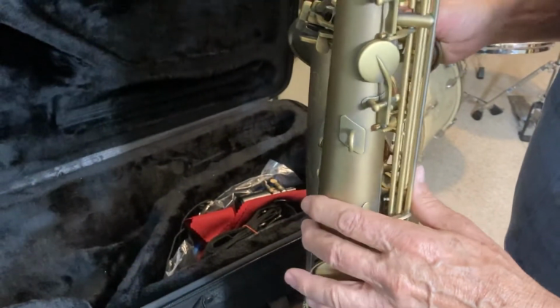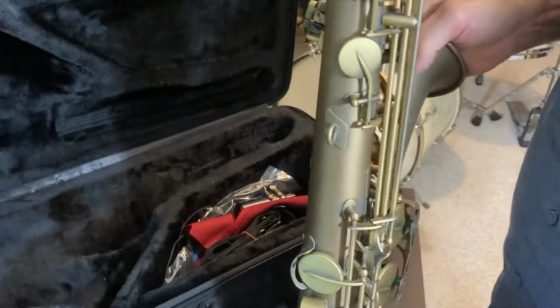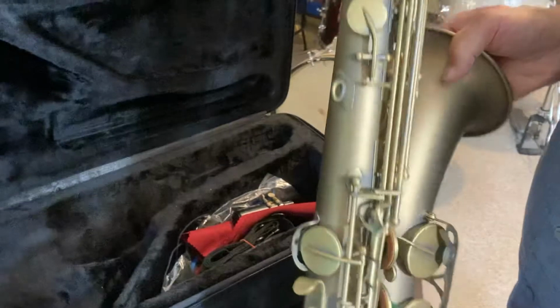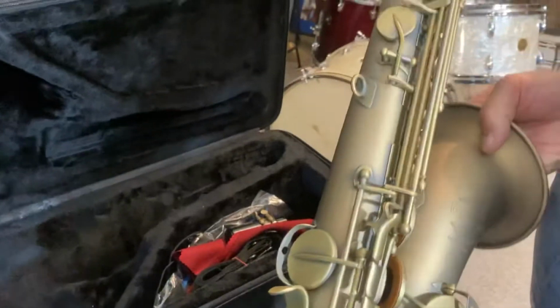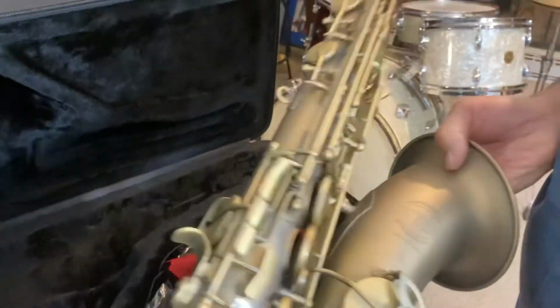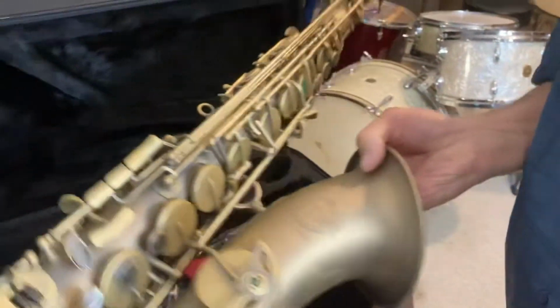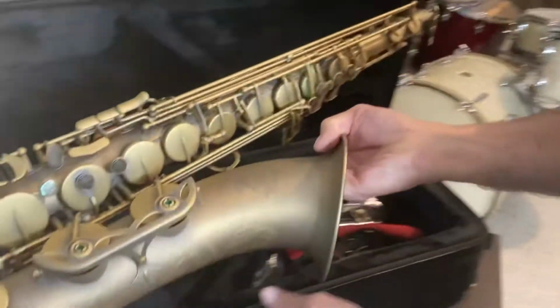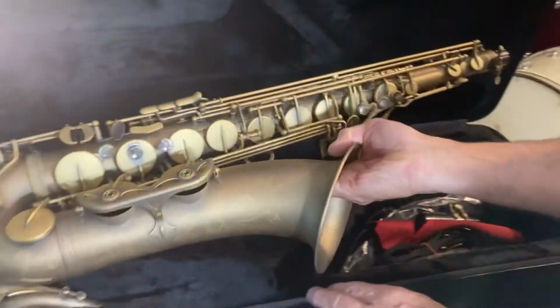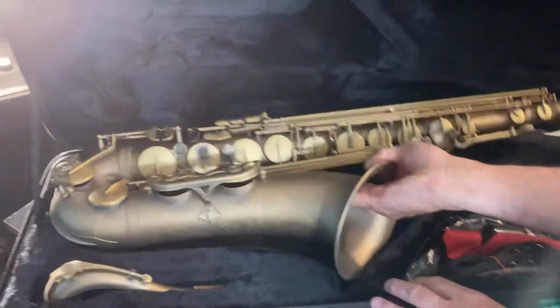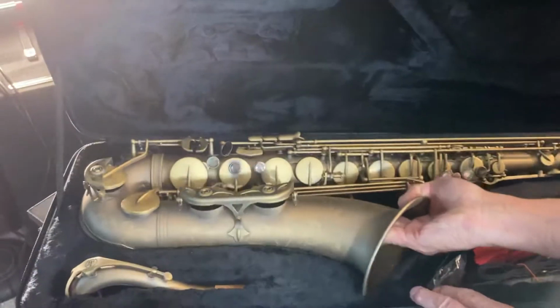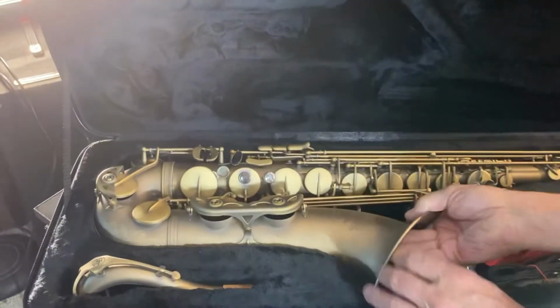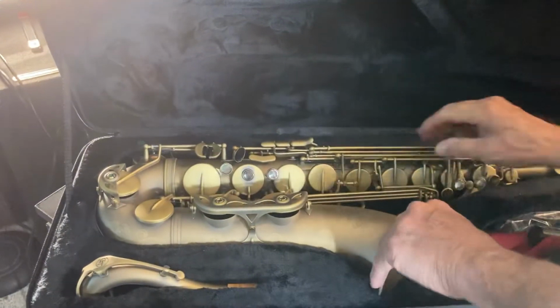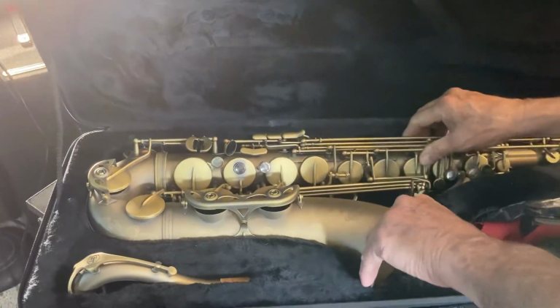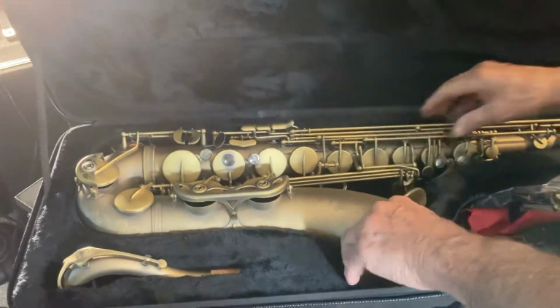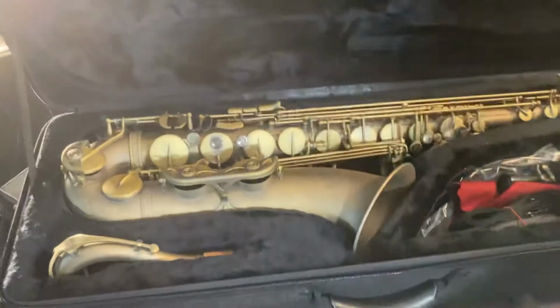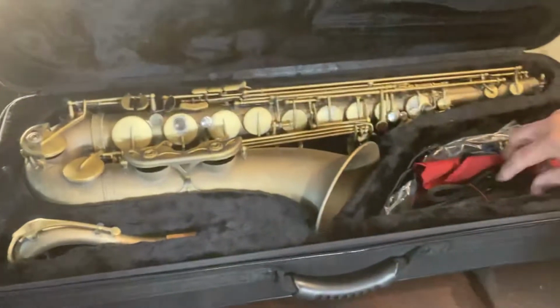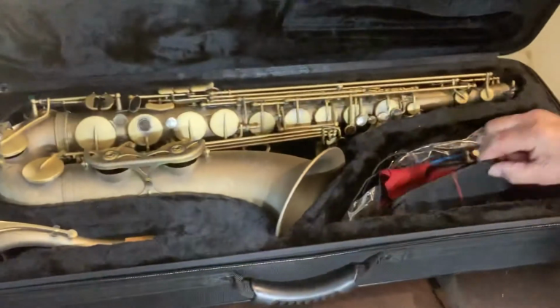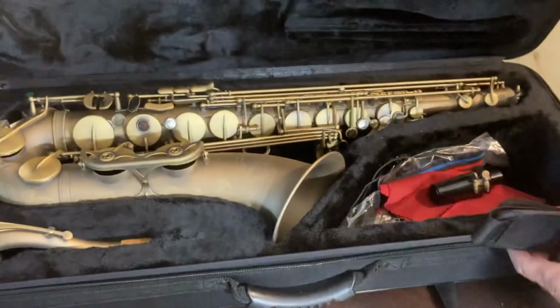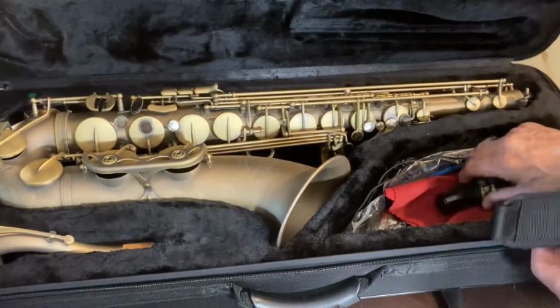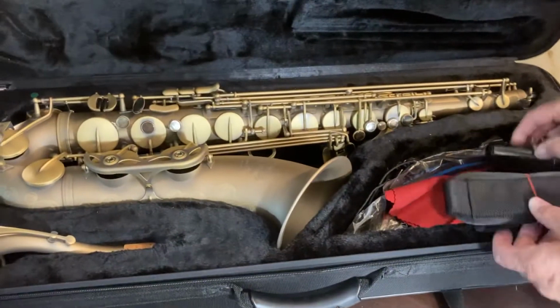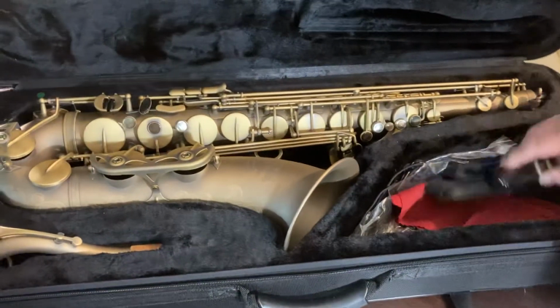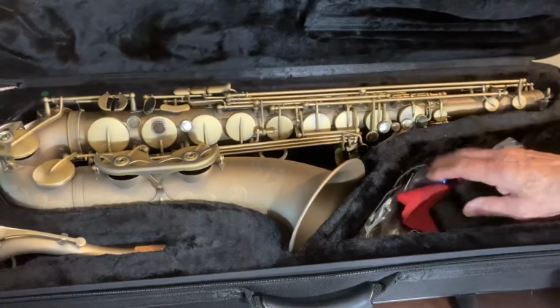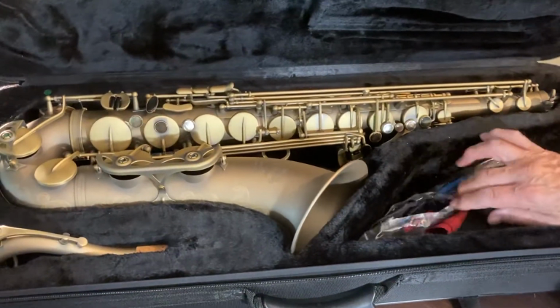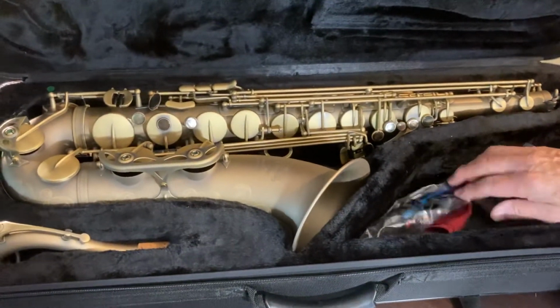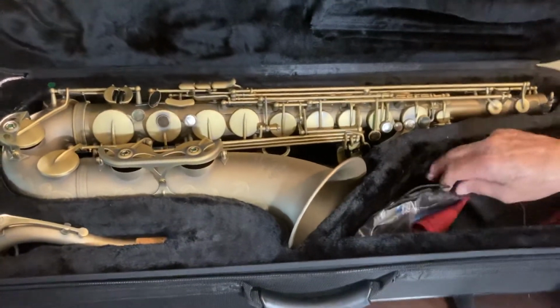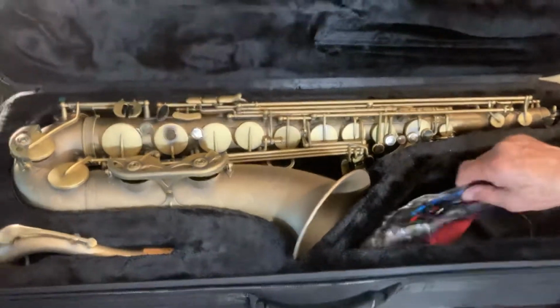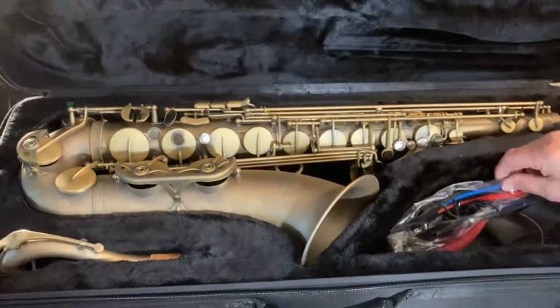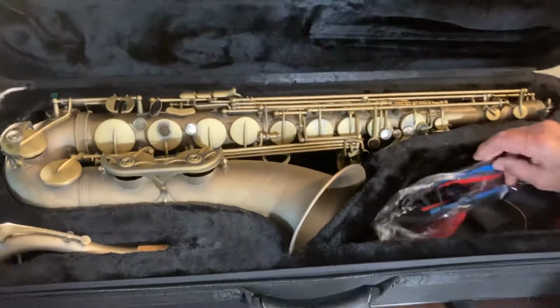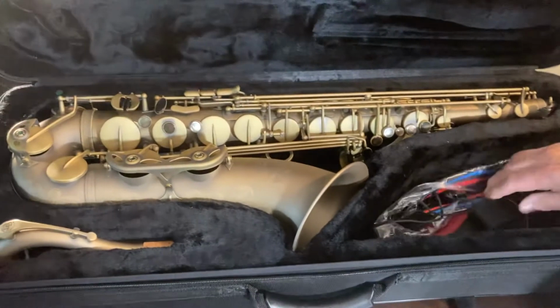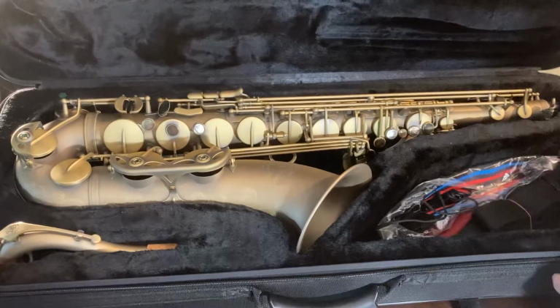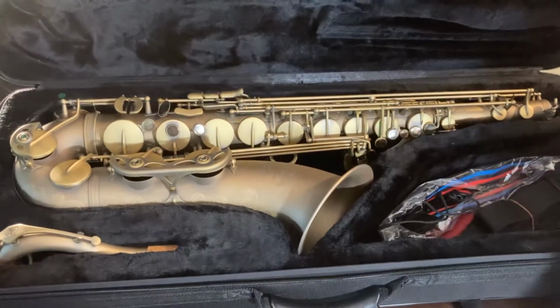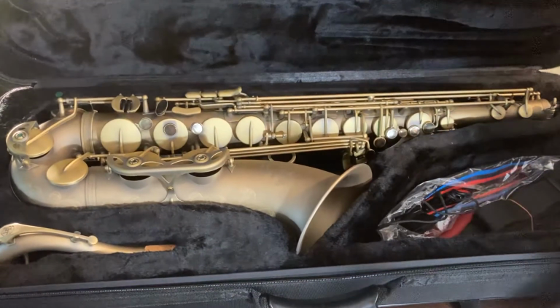It comes with a neck strap and a mouthpiece, cleaning cloth — everything you need.